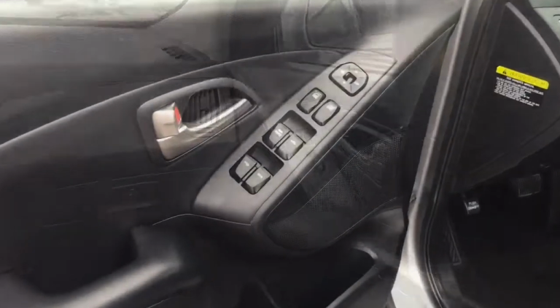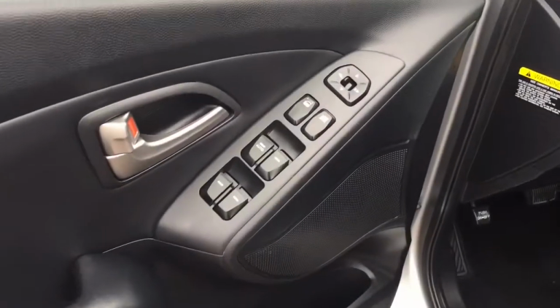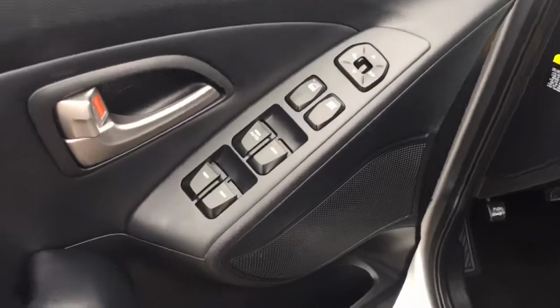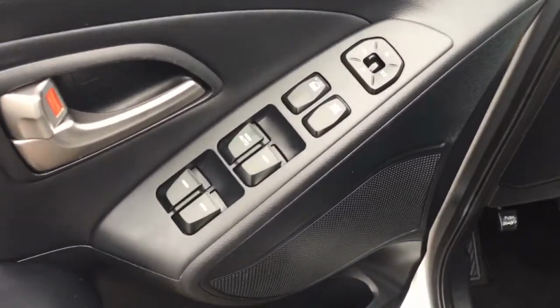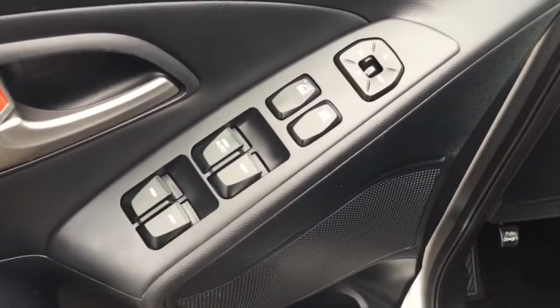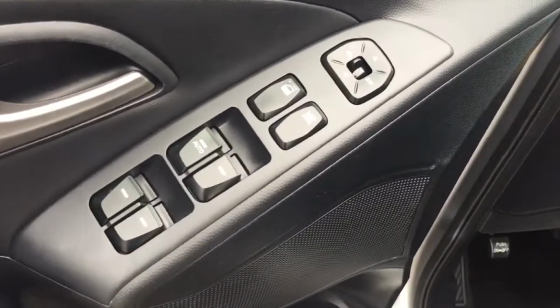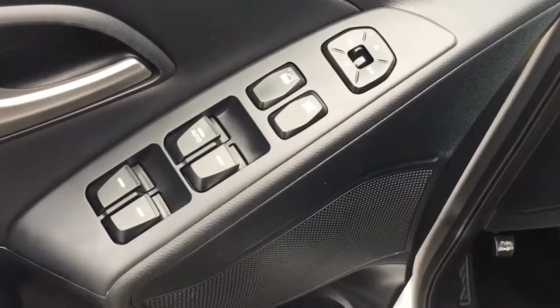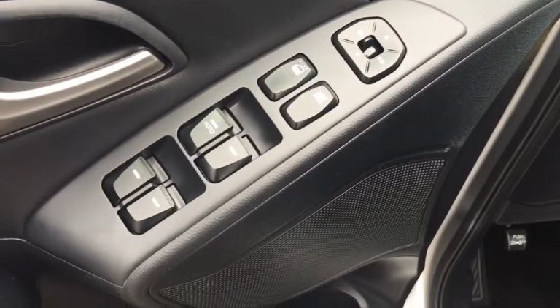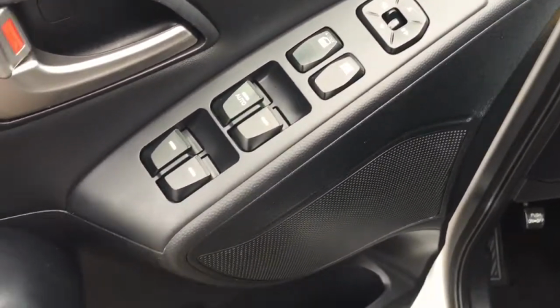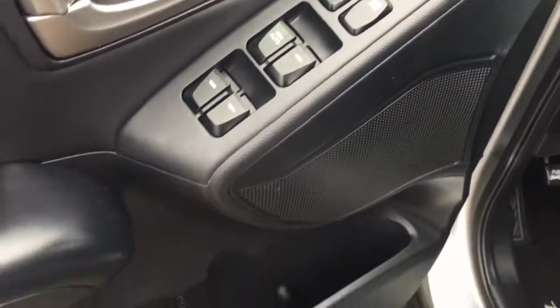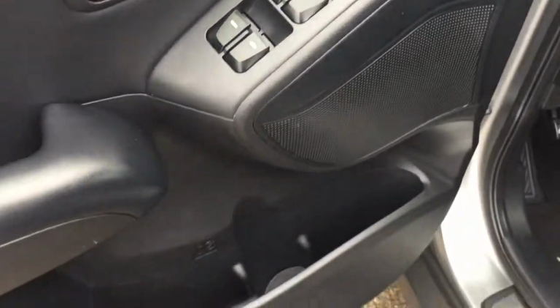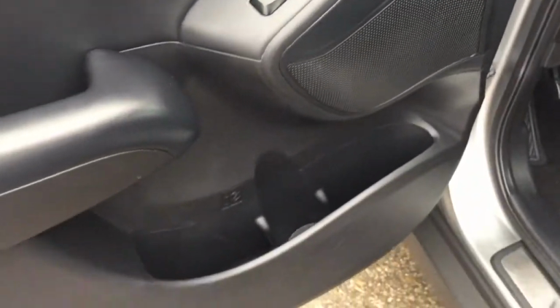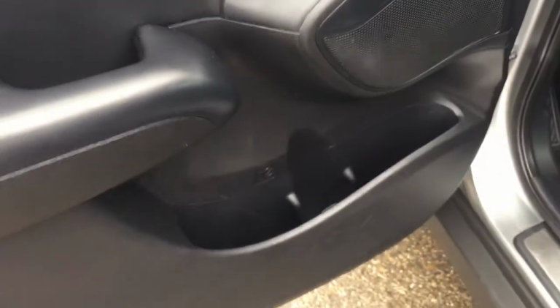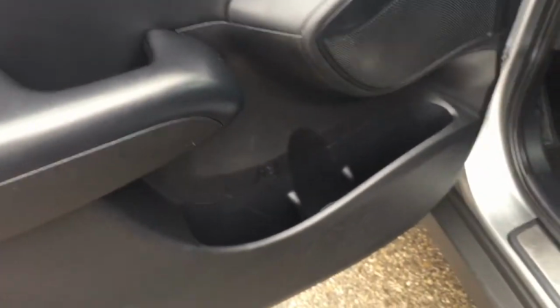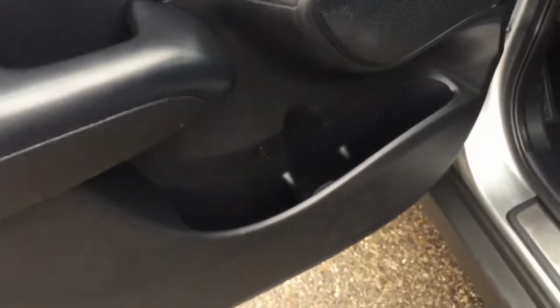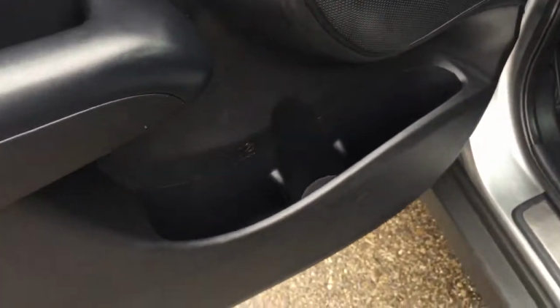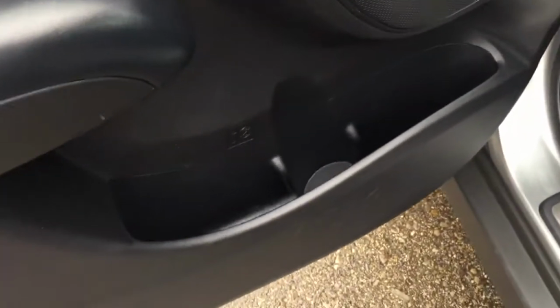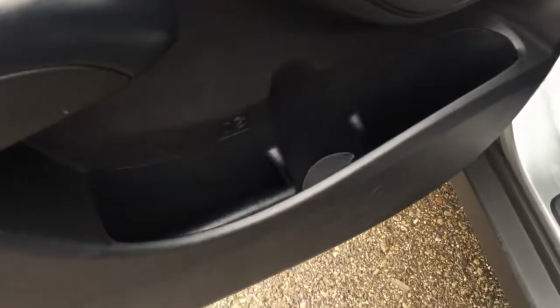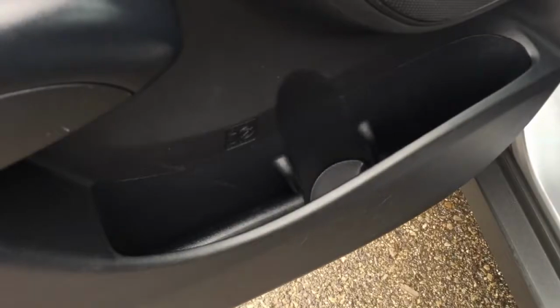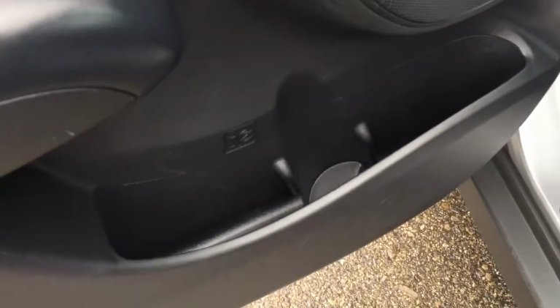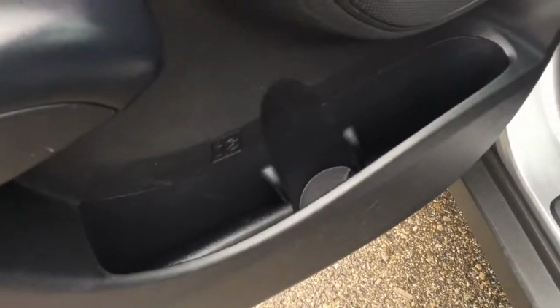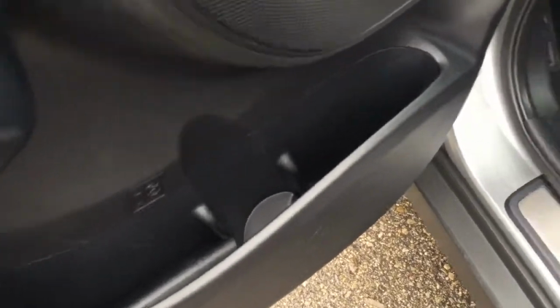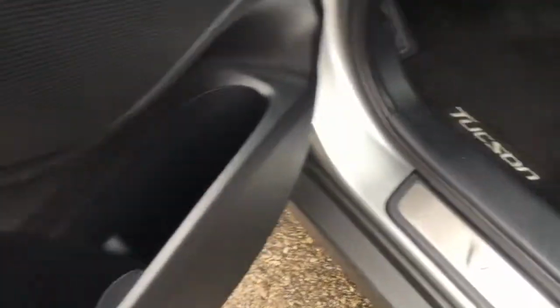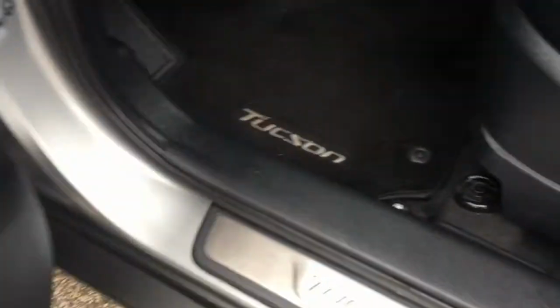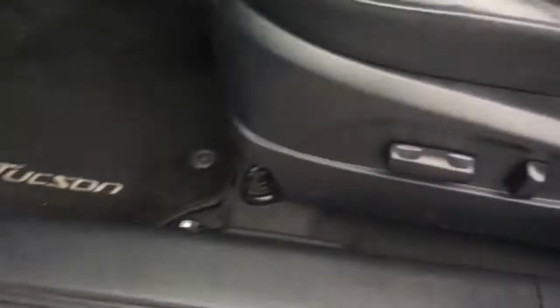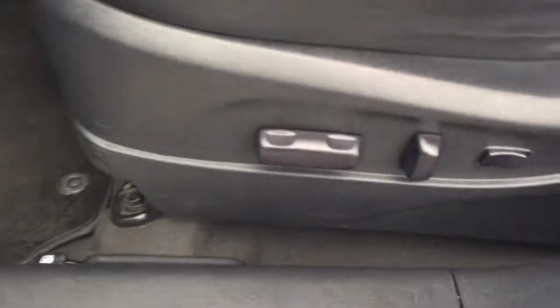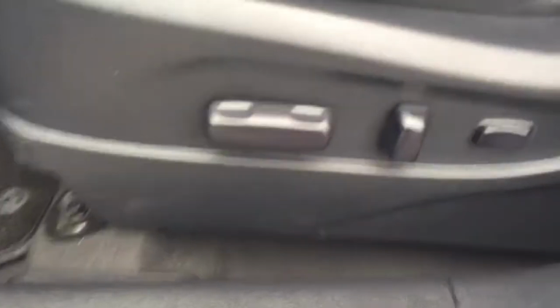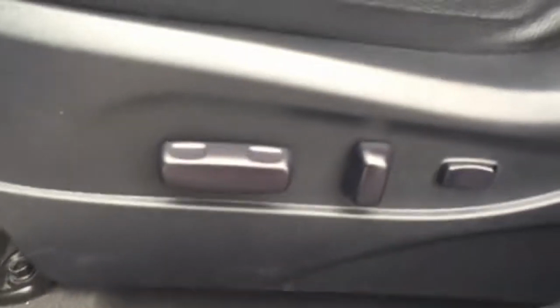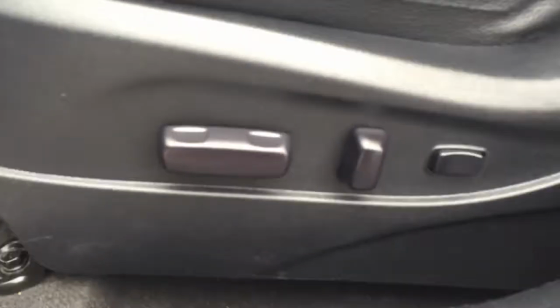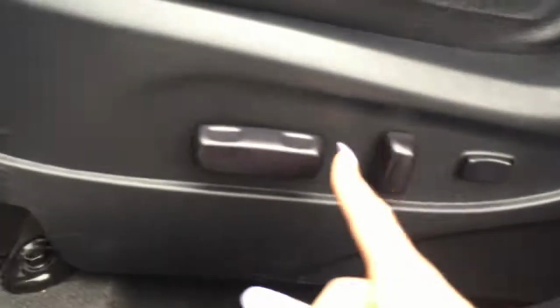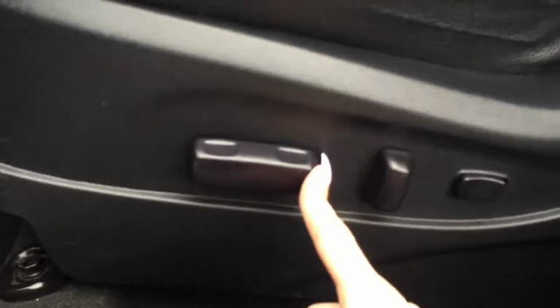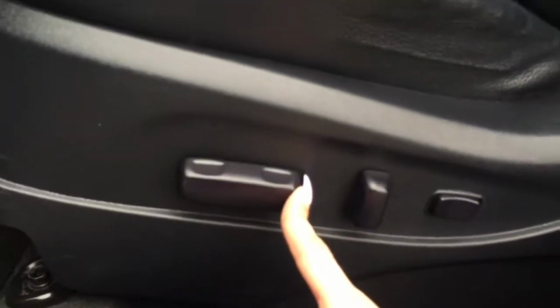On the driver's side door, you've got power locks, windows and mirrors, and some storage underneath, which does include a cup holder. Shifting over, you've got a power-operated driver's seat.